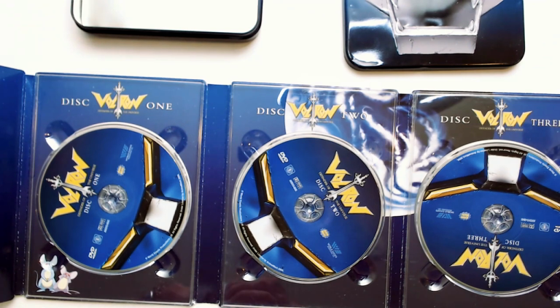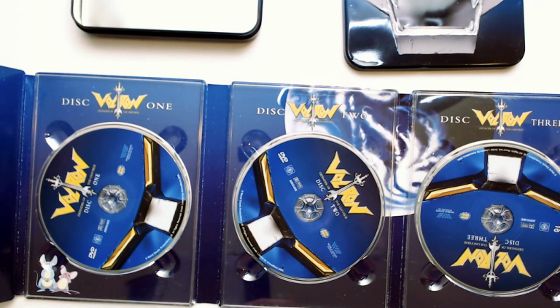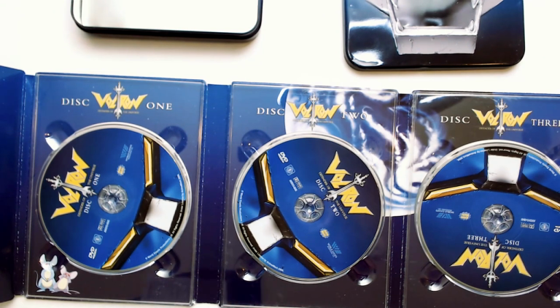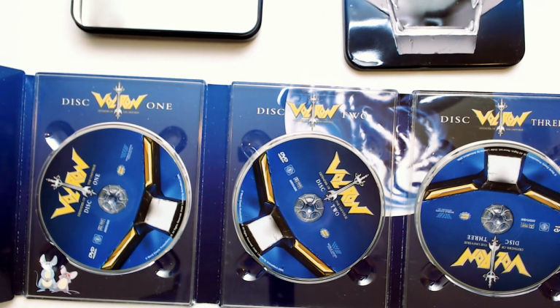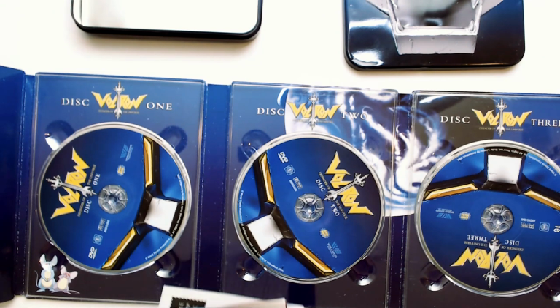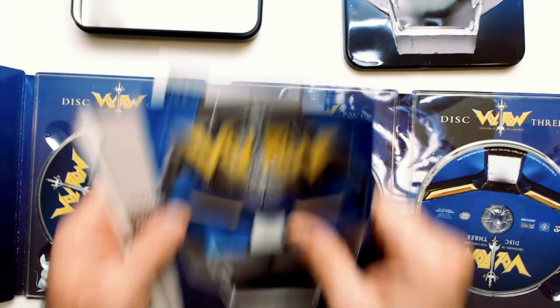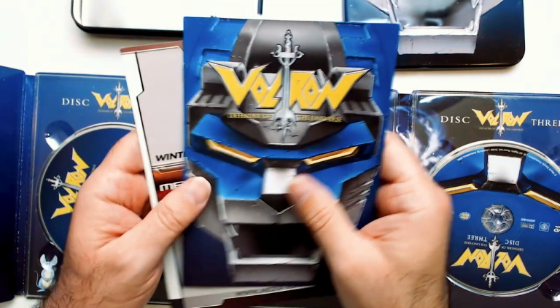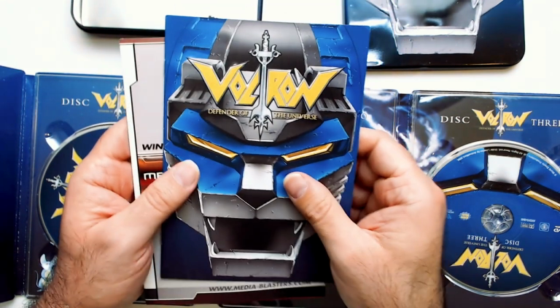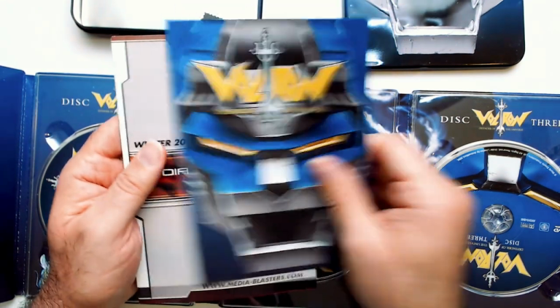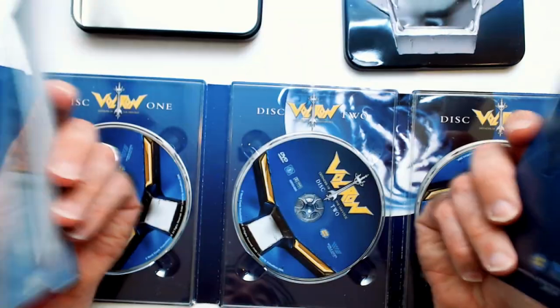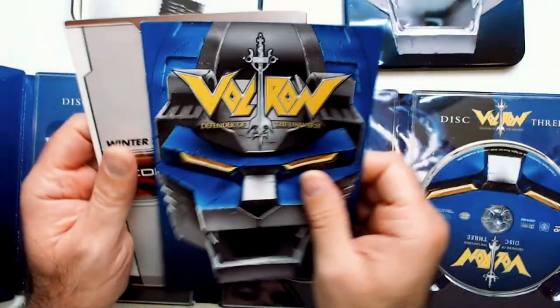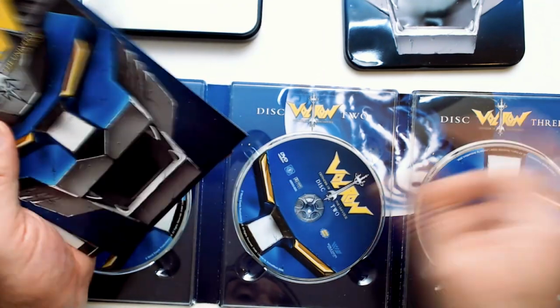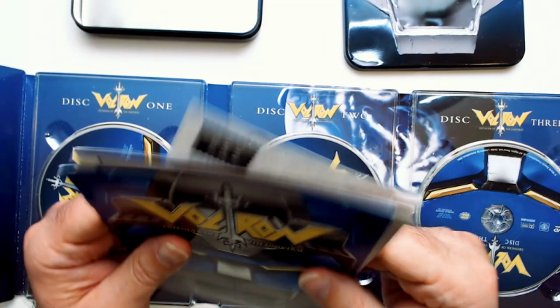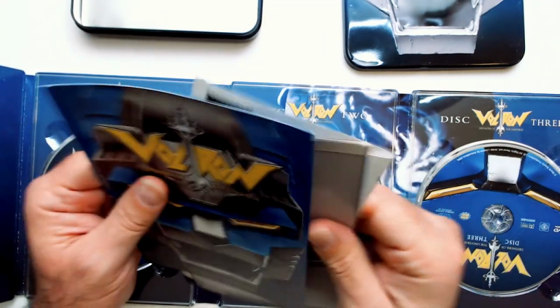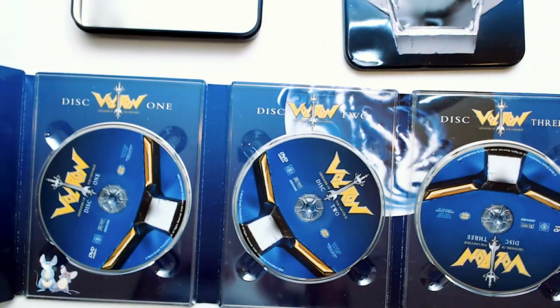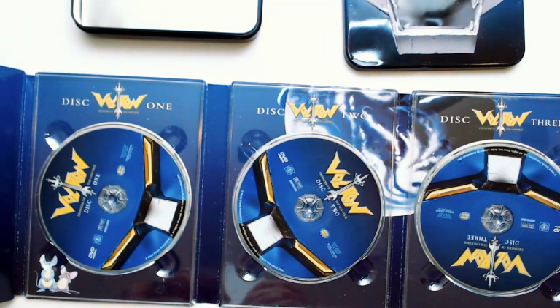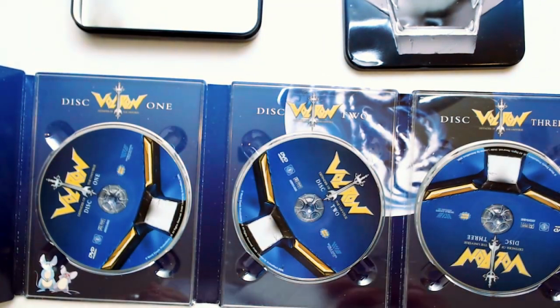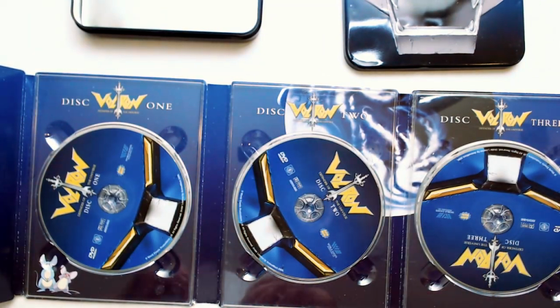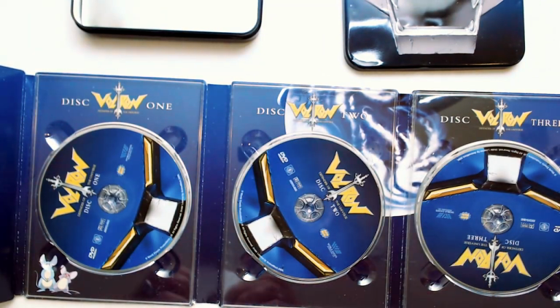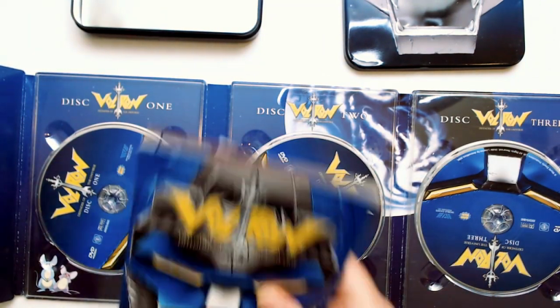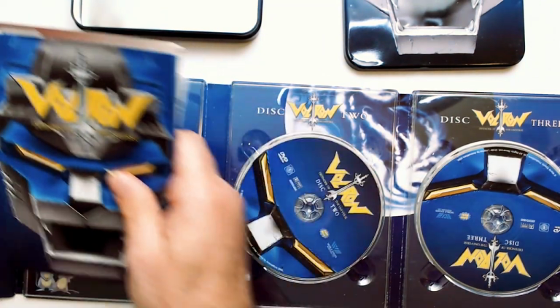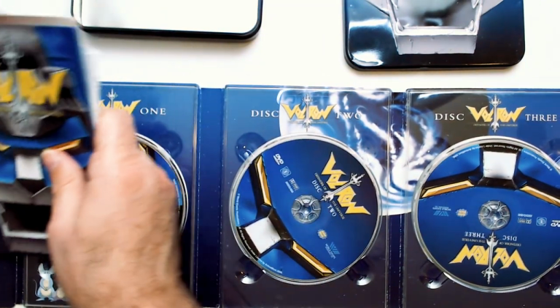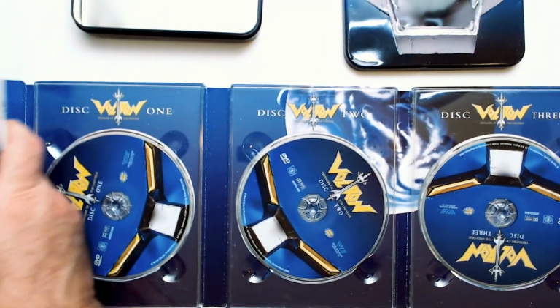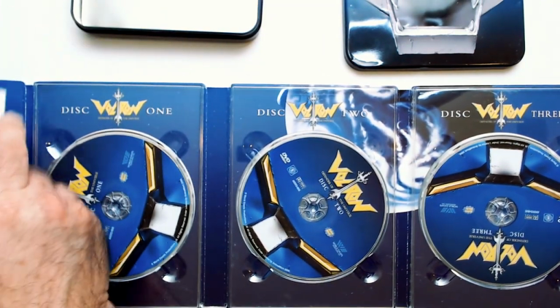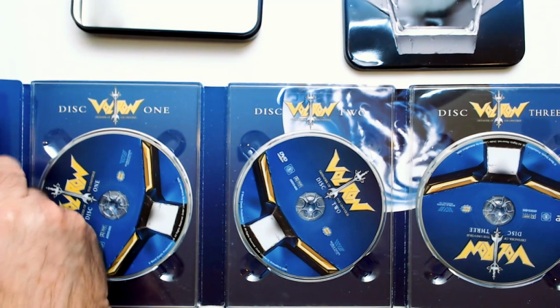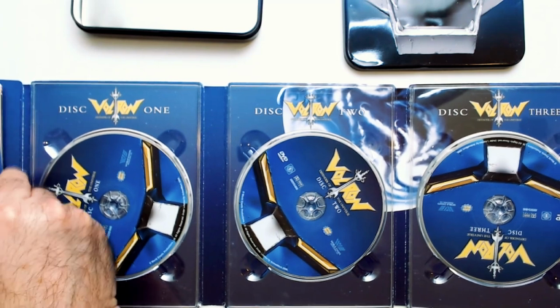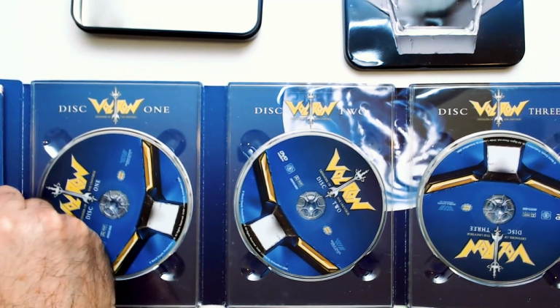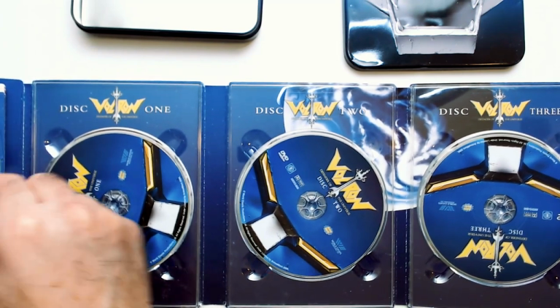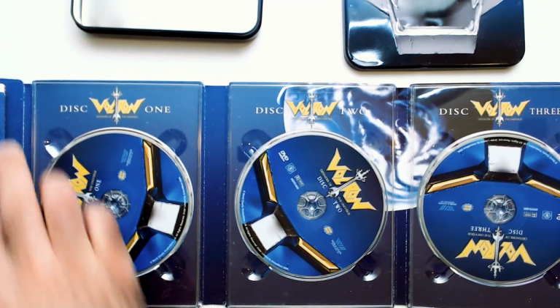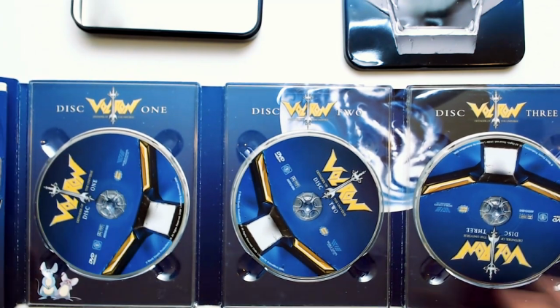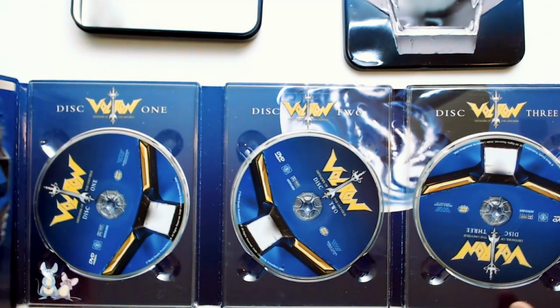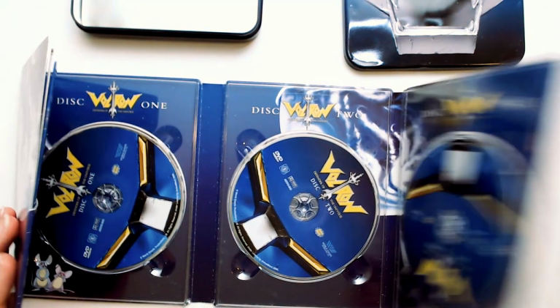I don't know if there was anything more to the collector's tins besides this and this, but the fact that it was complete with the DVDs — I thought it was a cool pickup. And like I said, I'm a fan of collector's tins. I think they look cool.